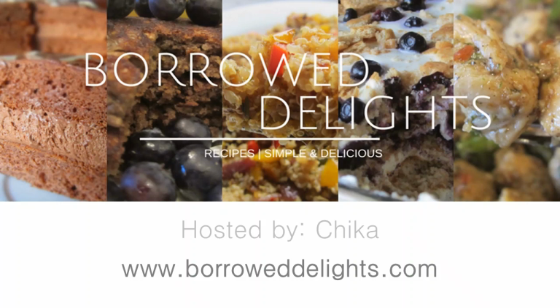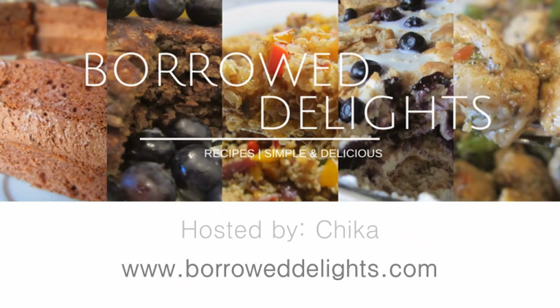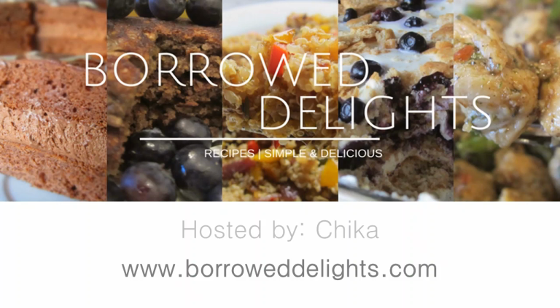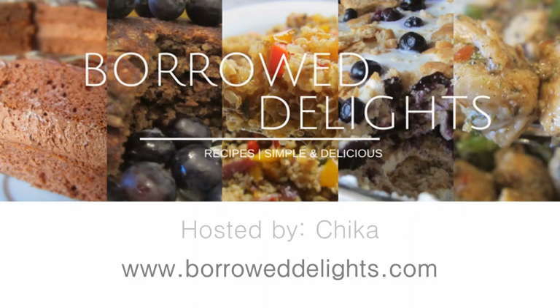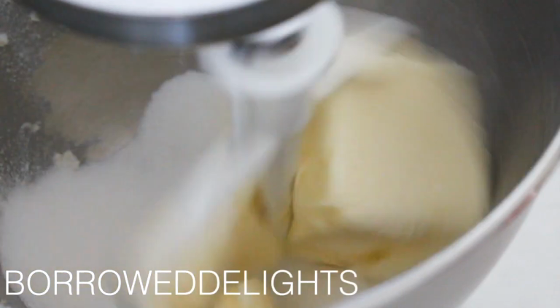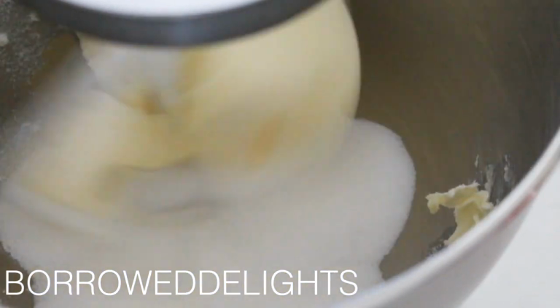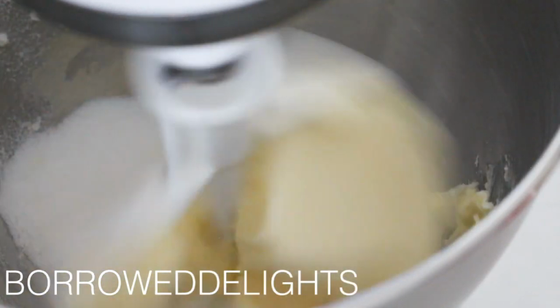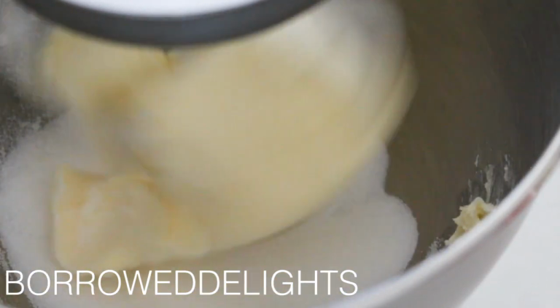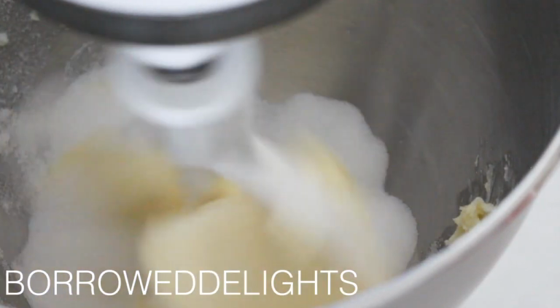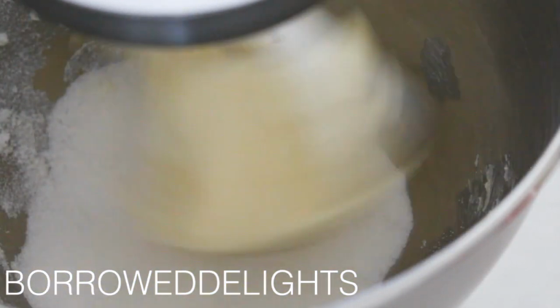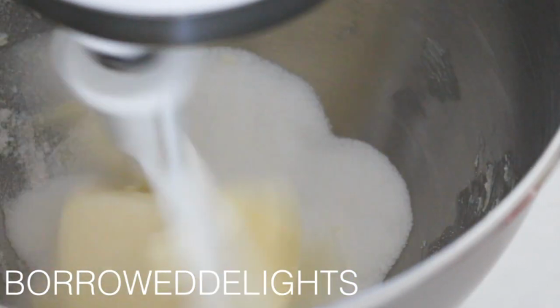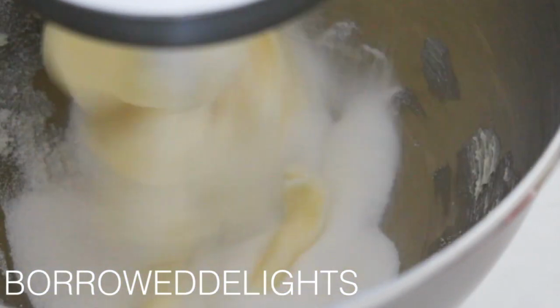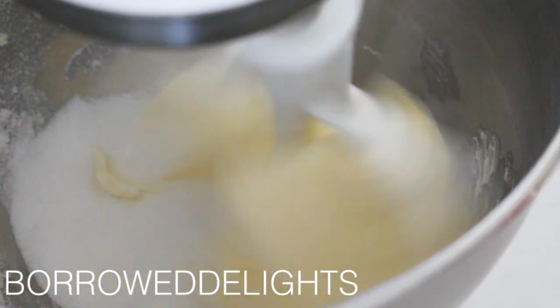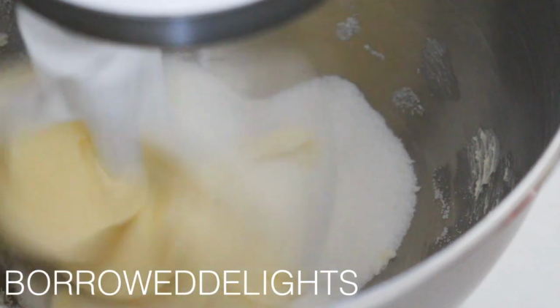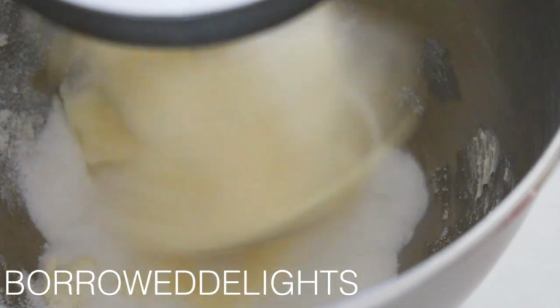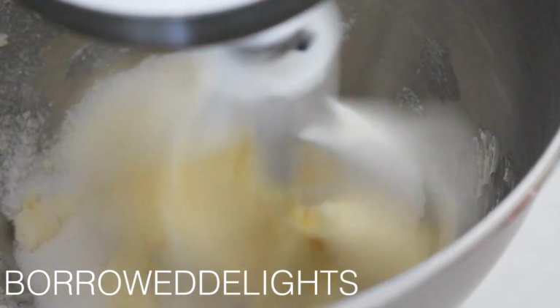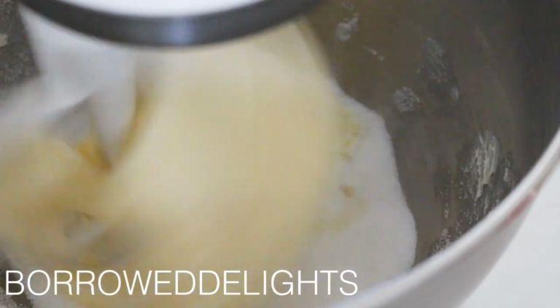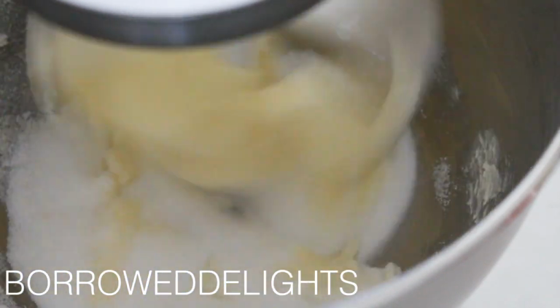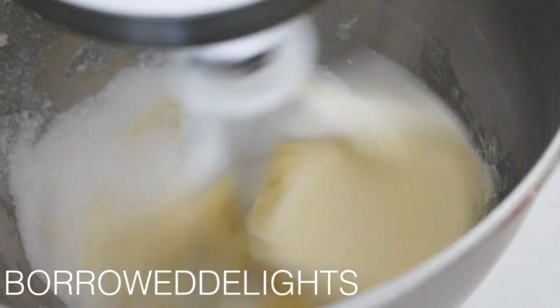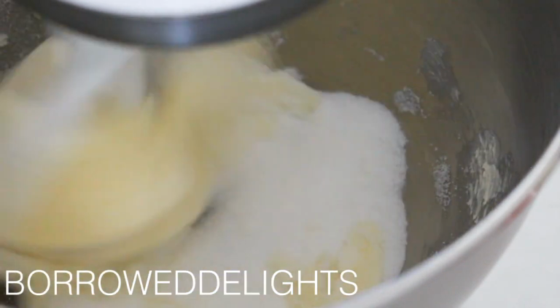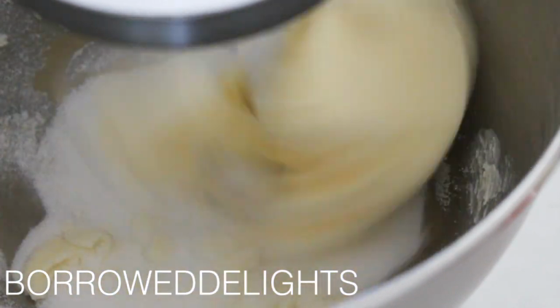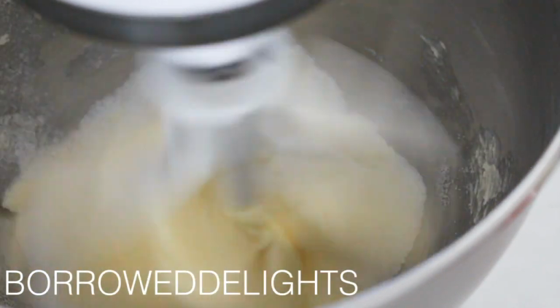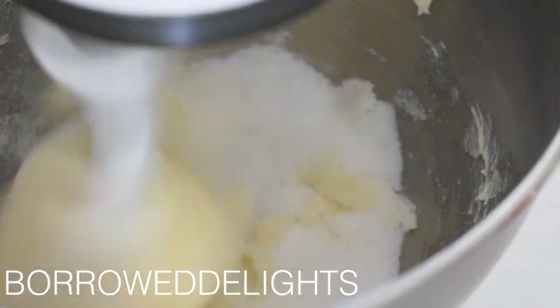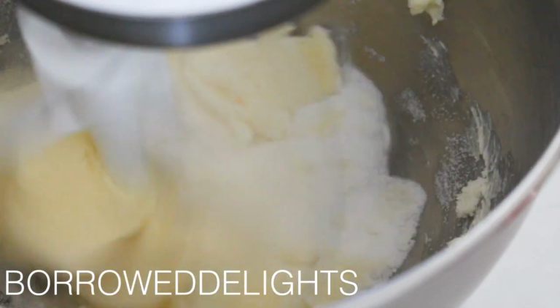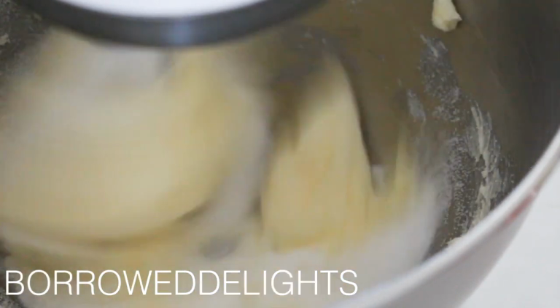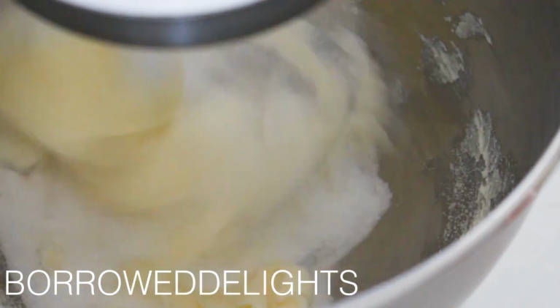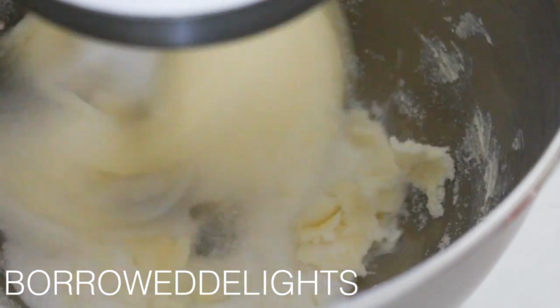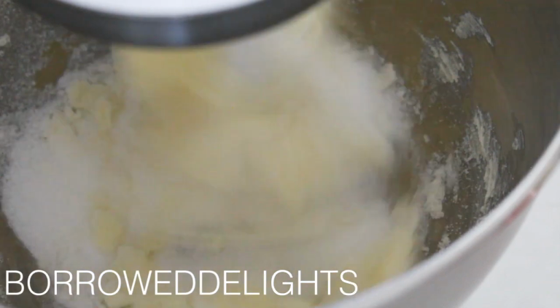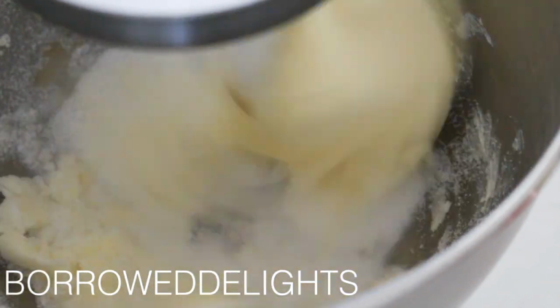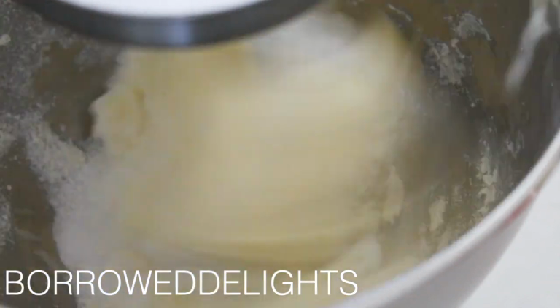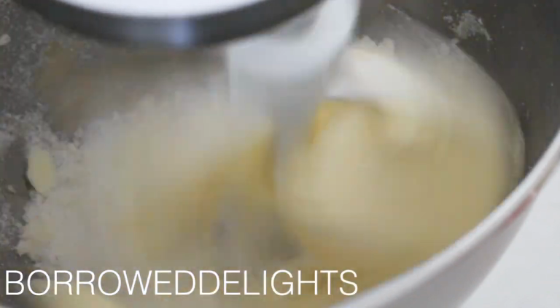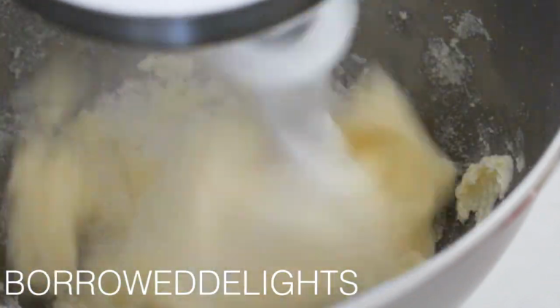So in the bowl of my stand mixer I have here my butter and sugar and I'm going to cream these ingredients together until they are nice and light and fluffy.